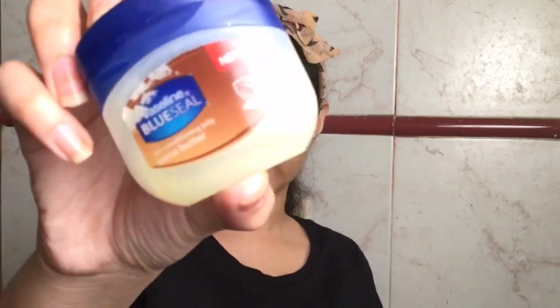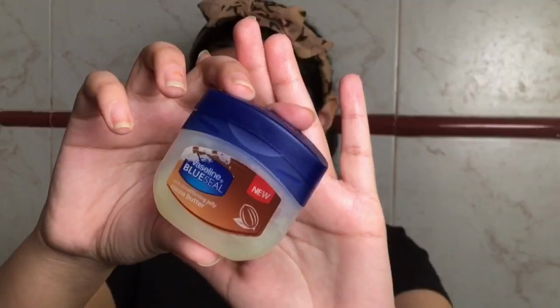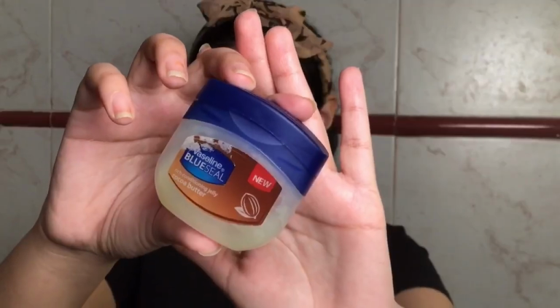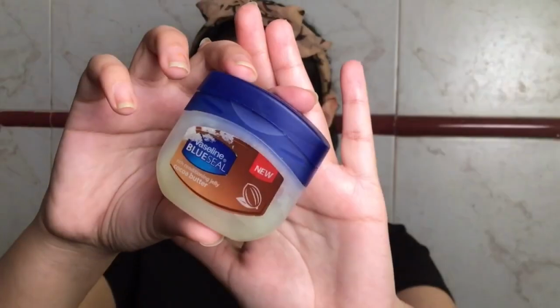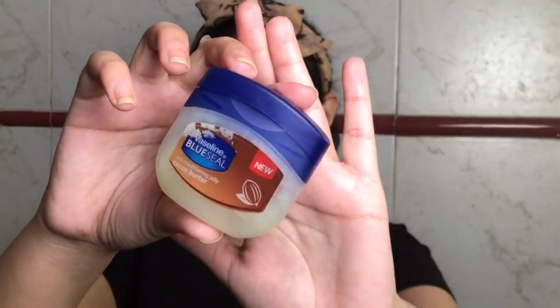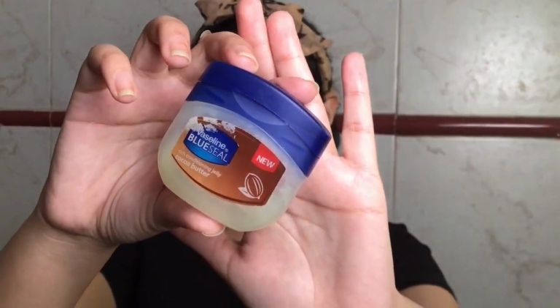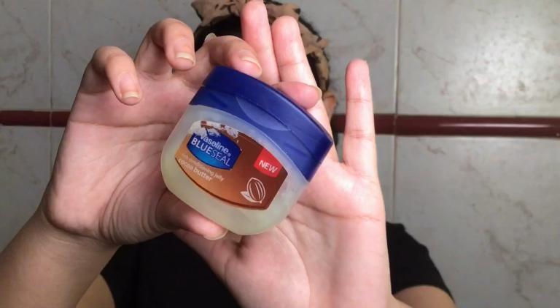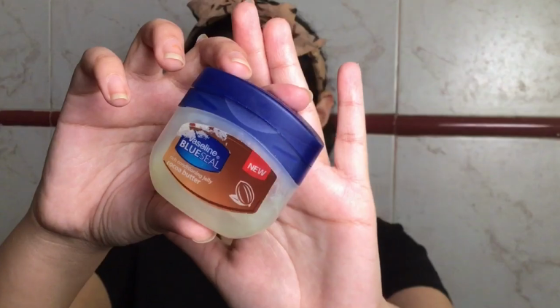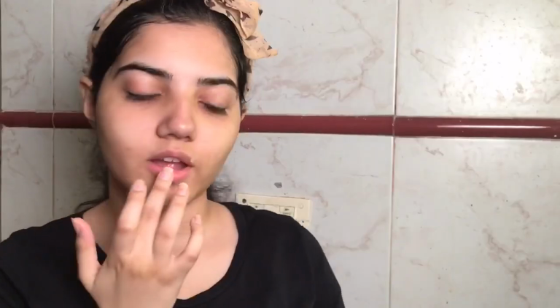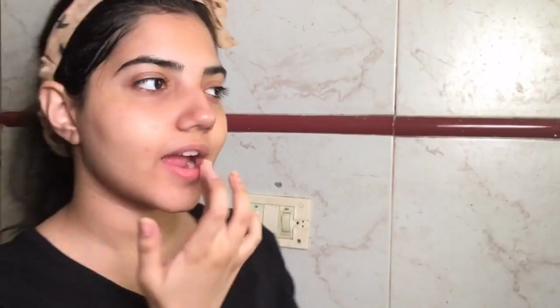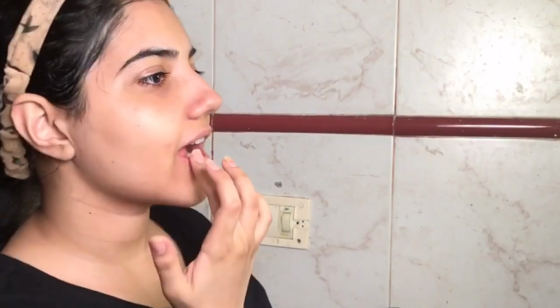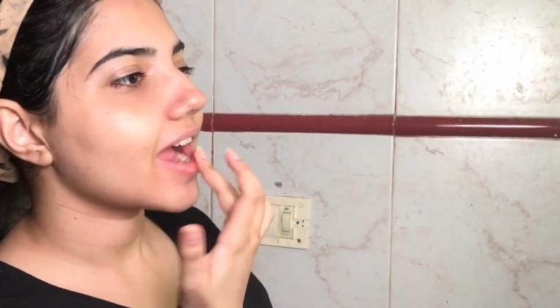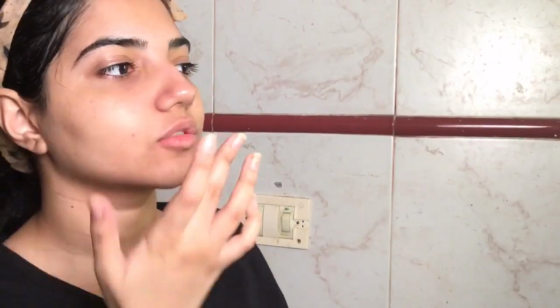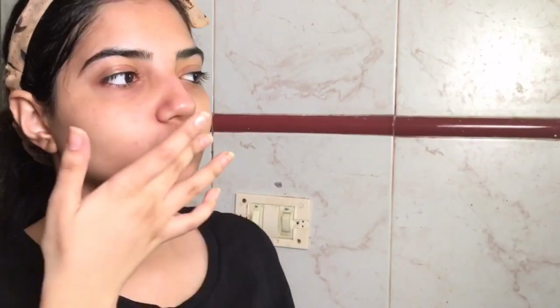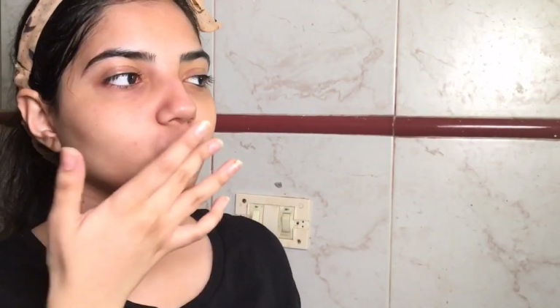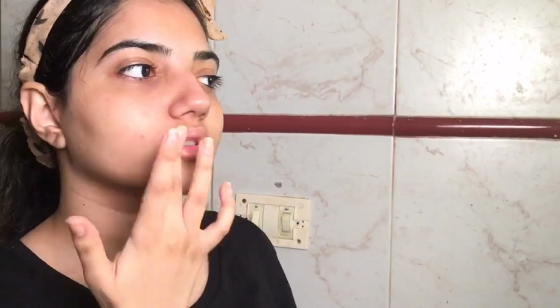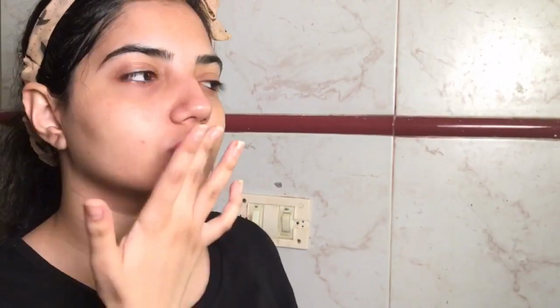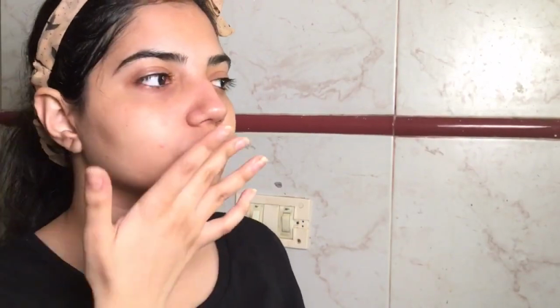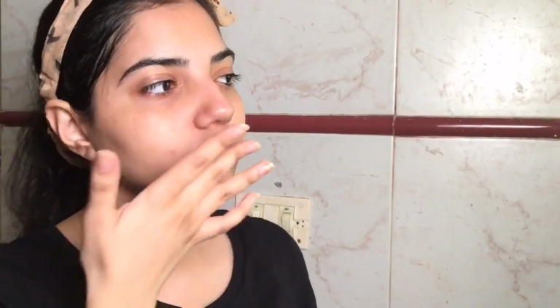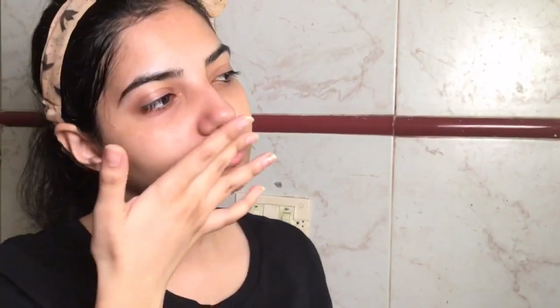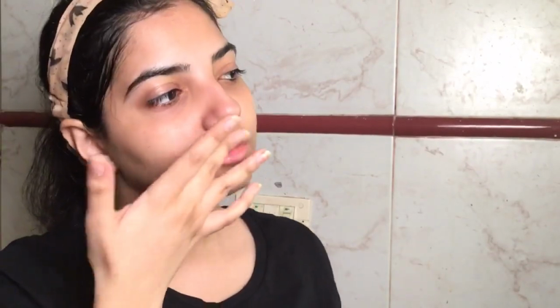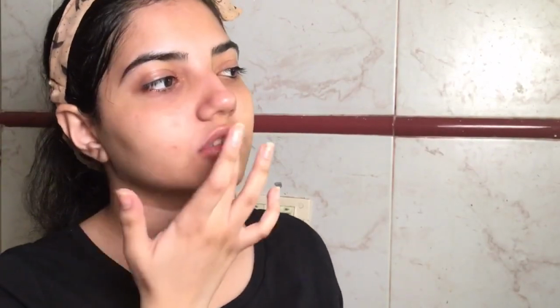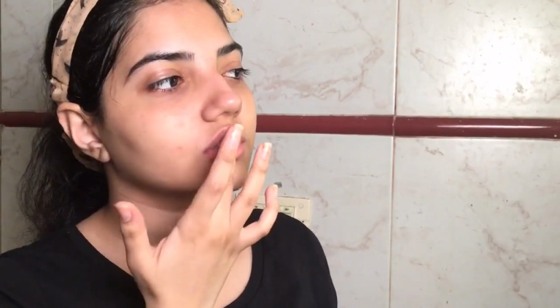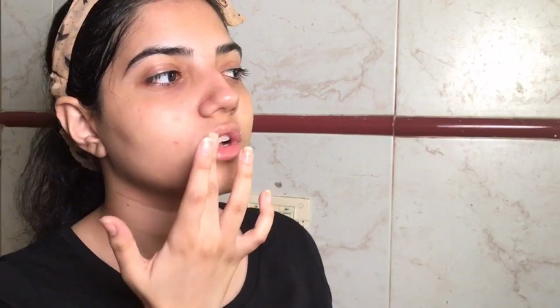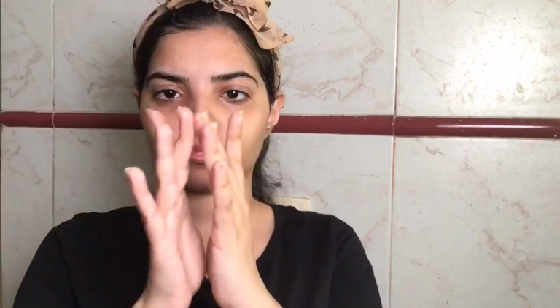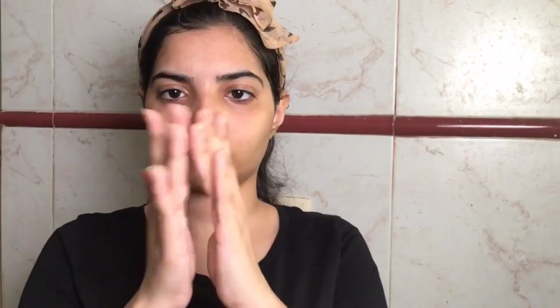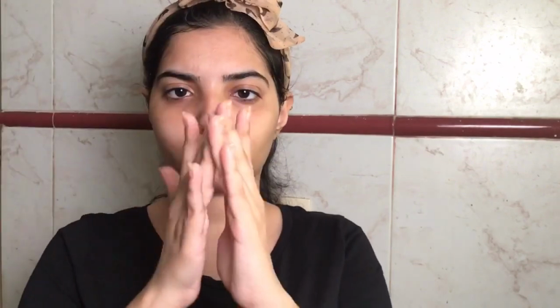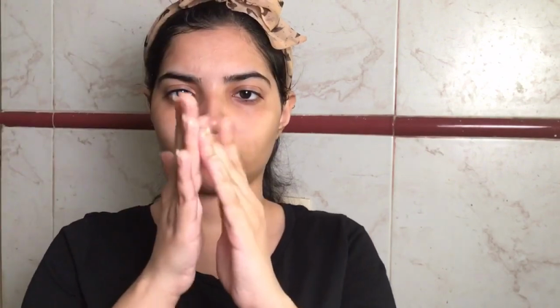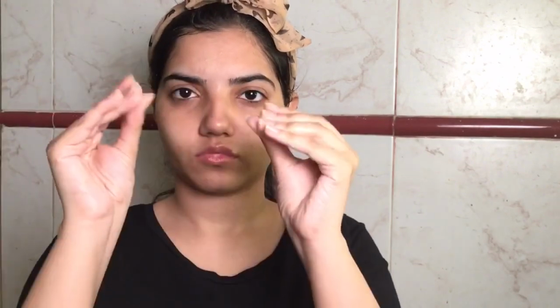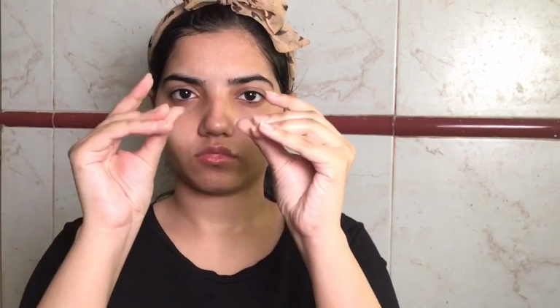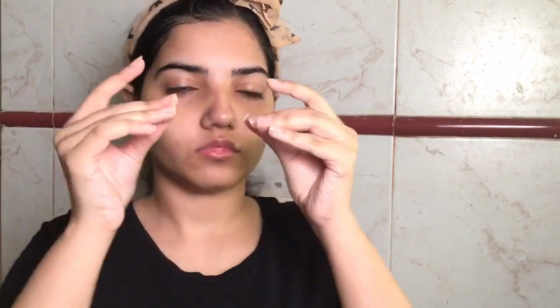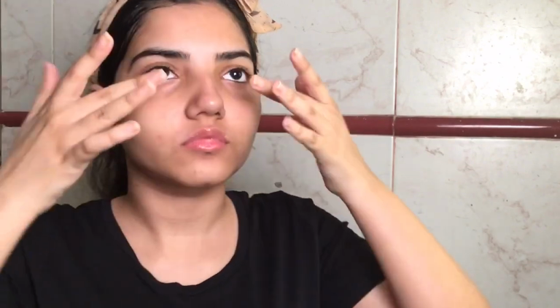Time for Vaseline Conditioning Jelly — I'll be applying it onto my lips and a little bit on my eyelashes.